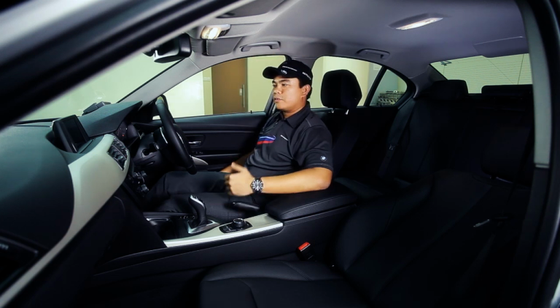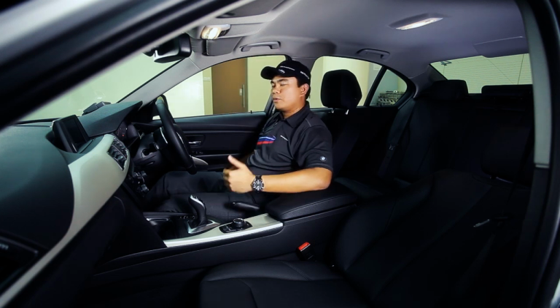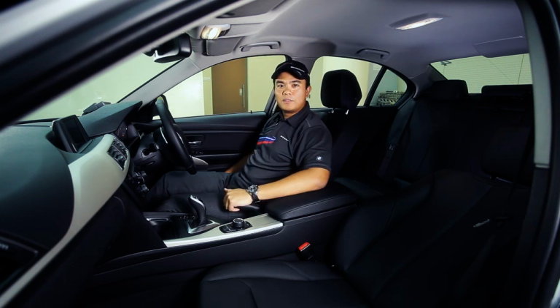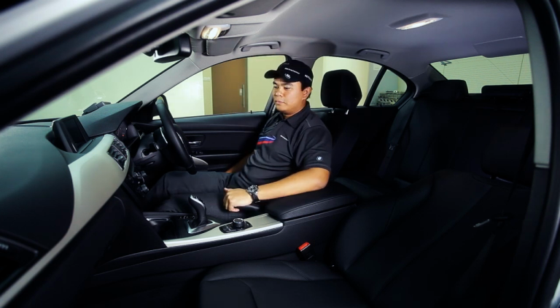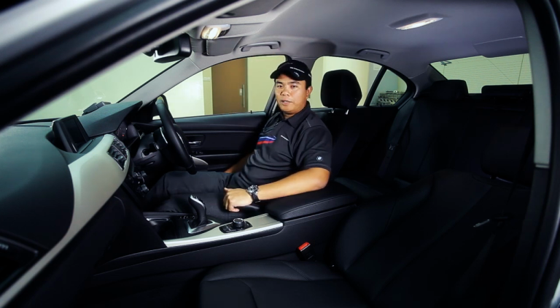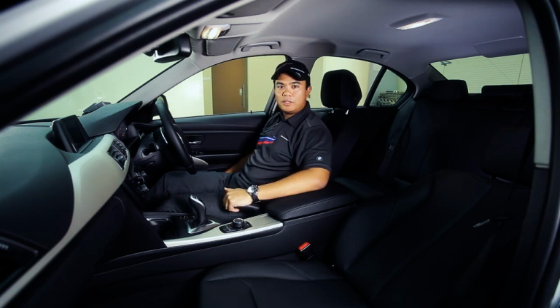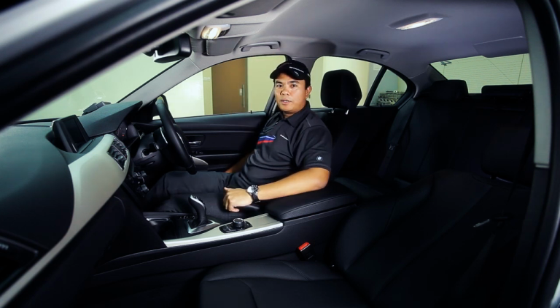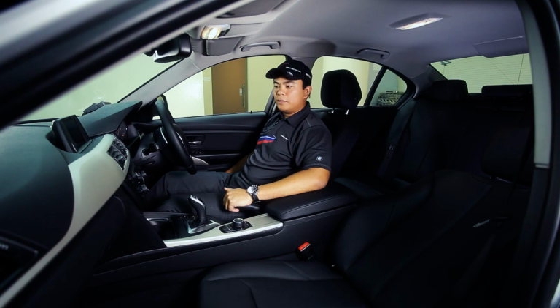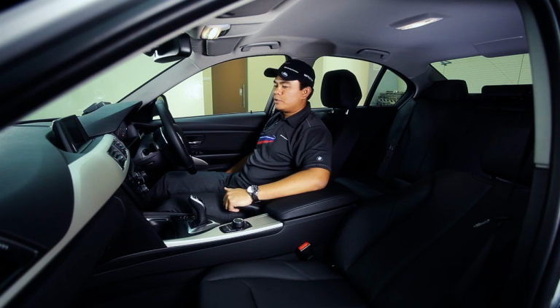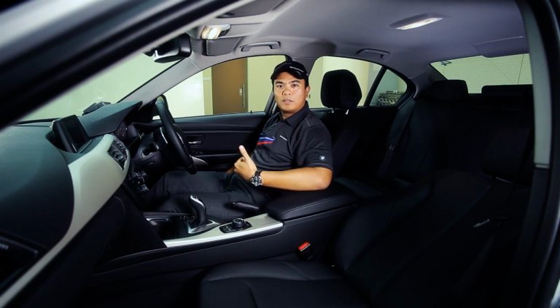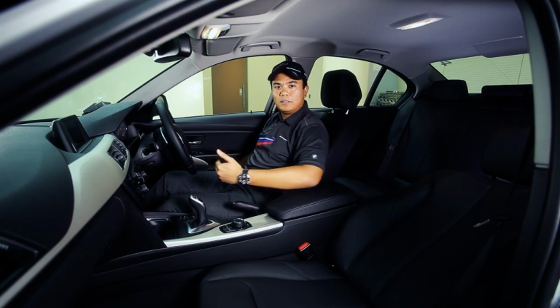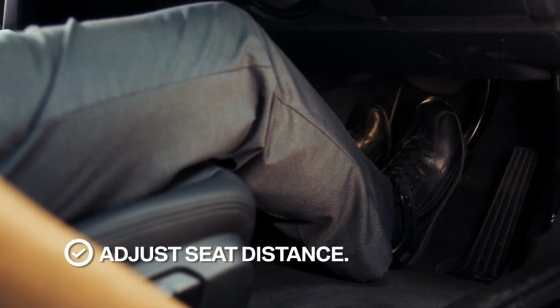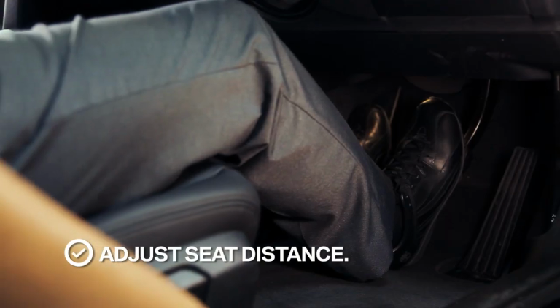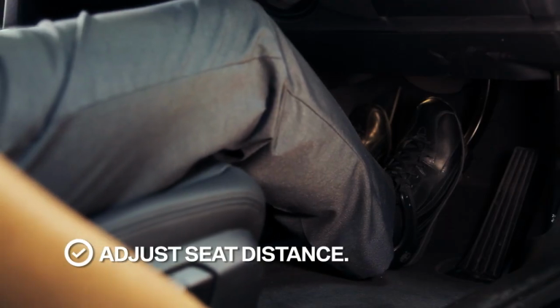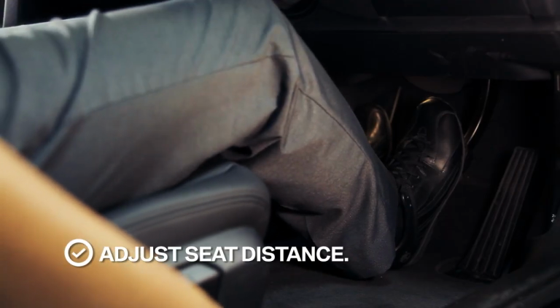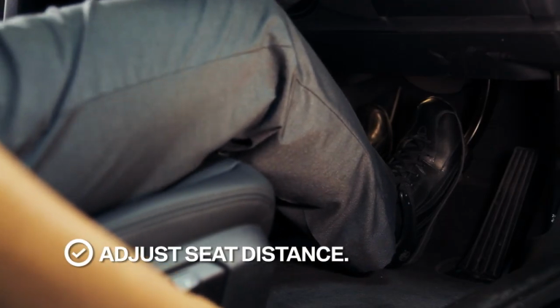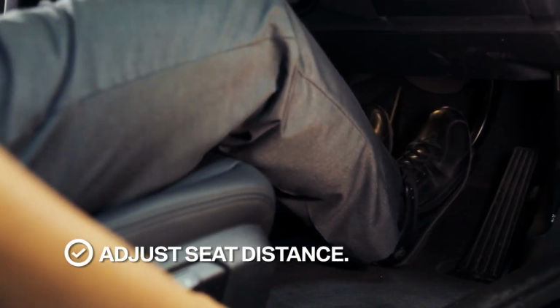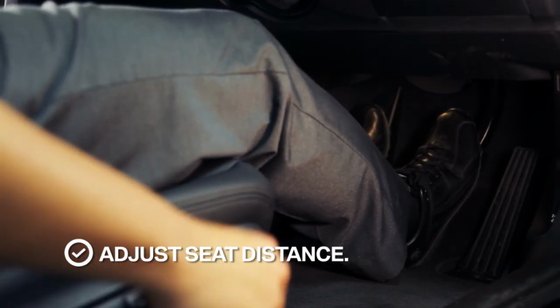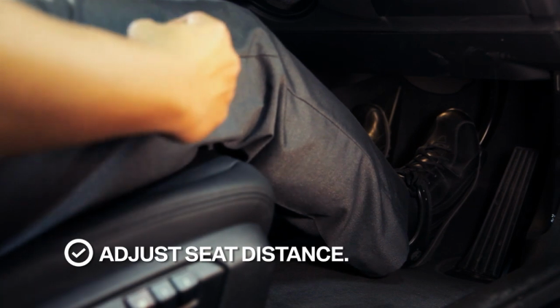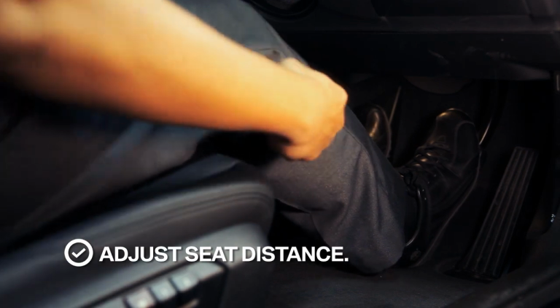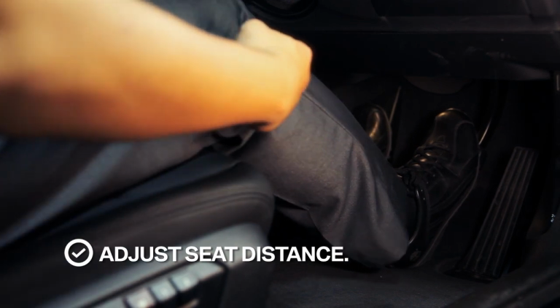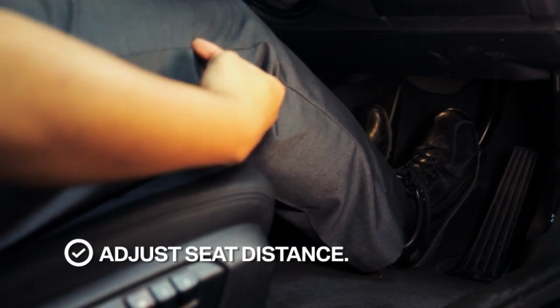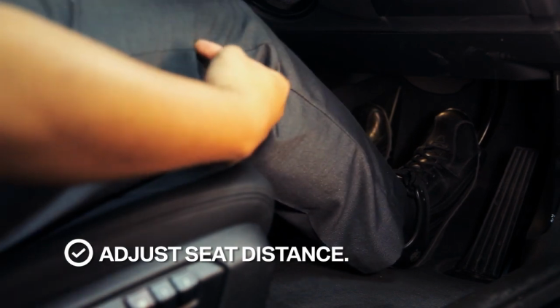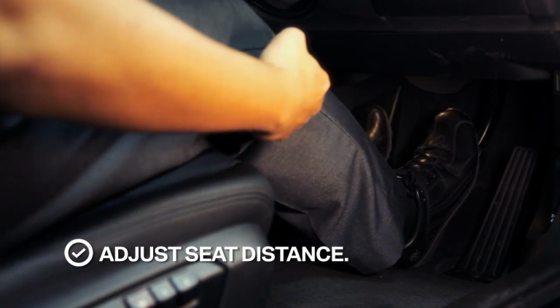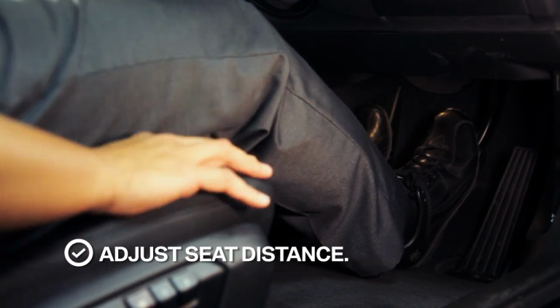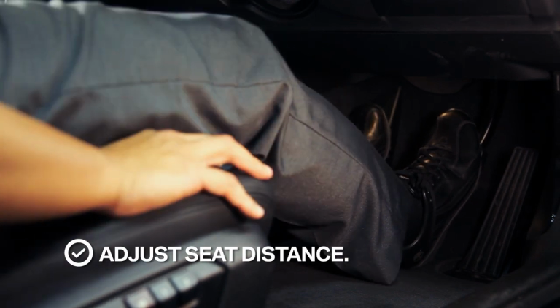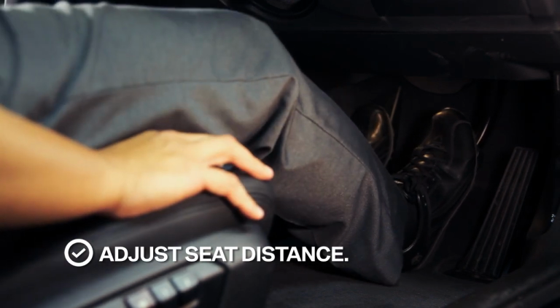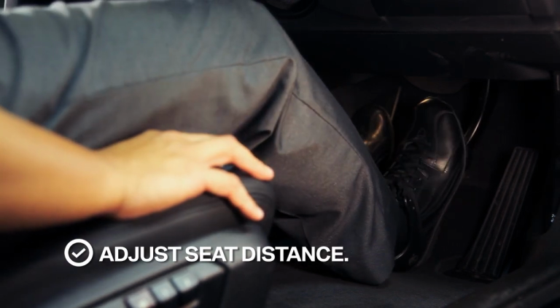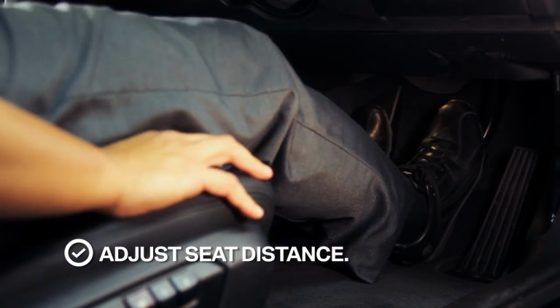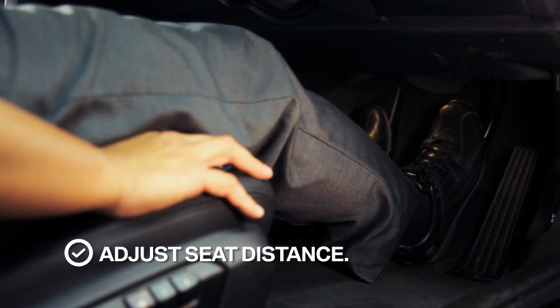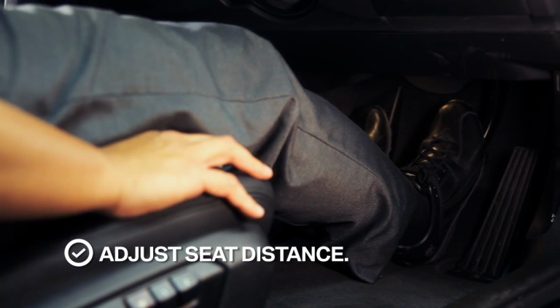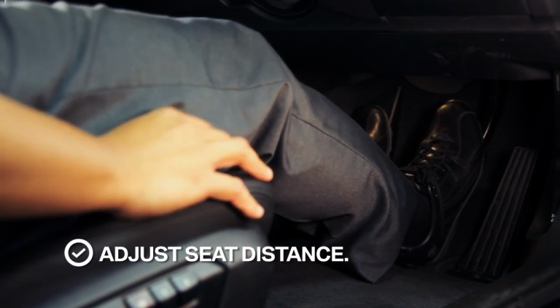Next, what you do is the leg bridge — try and bring the leg bridge closer to the steering wheel. When you fully depress the brake pedal, make sure your knees are bent at an angle. This acts as a fulcrum in case you need more brake pressure later on.